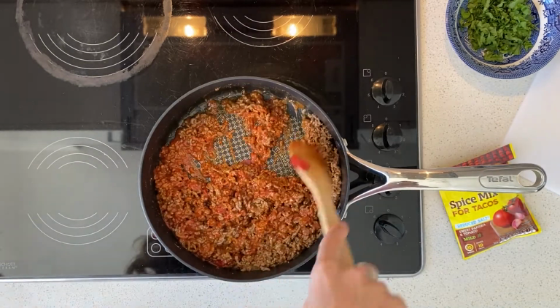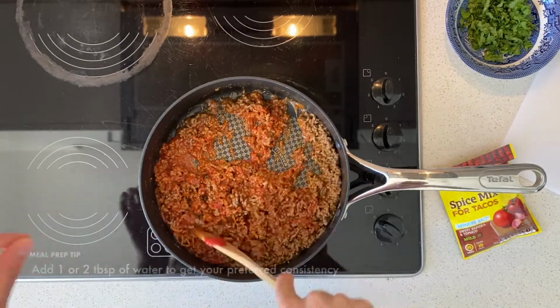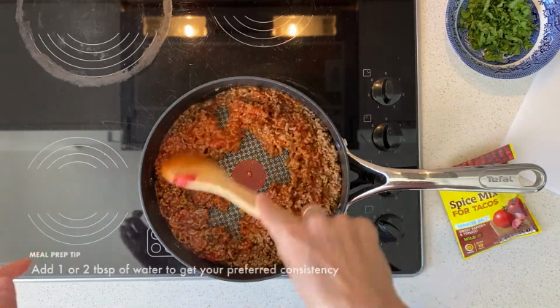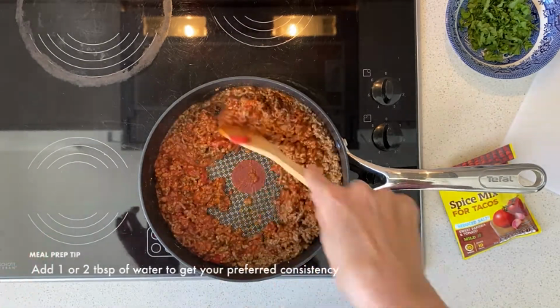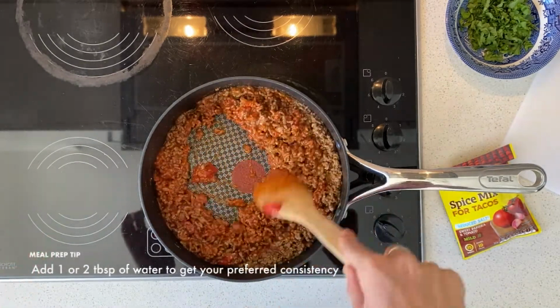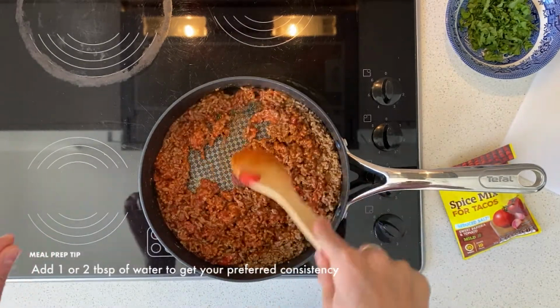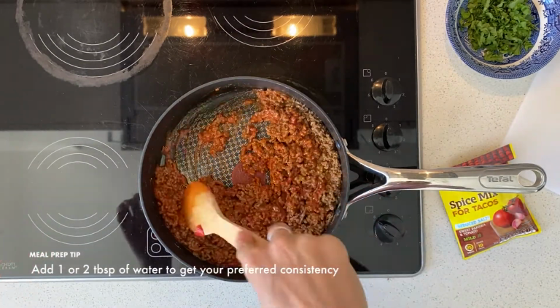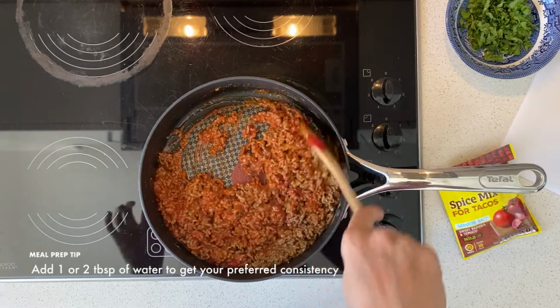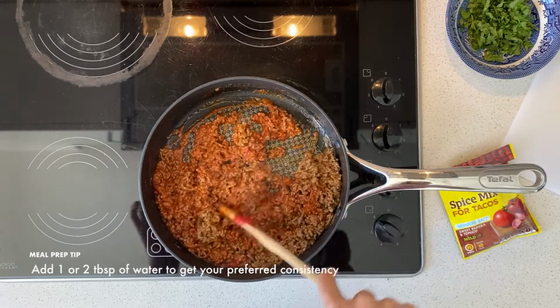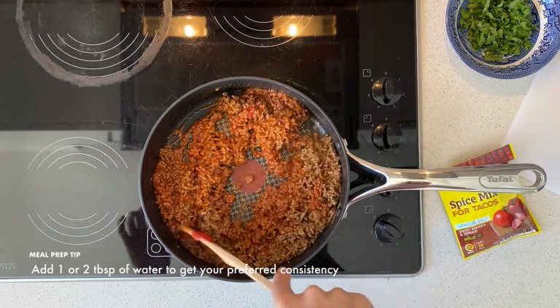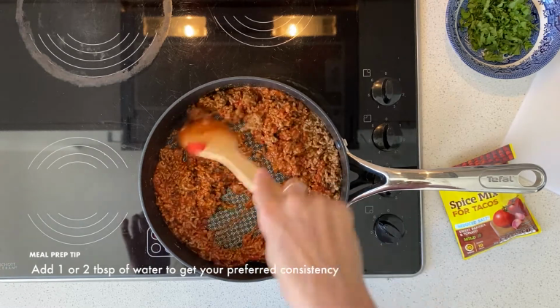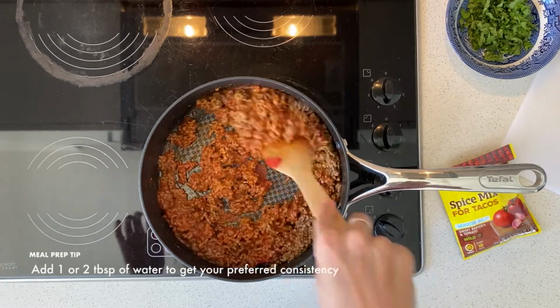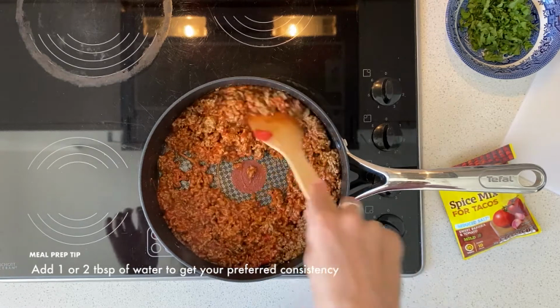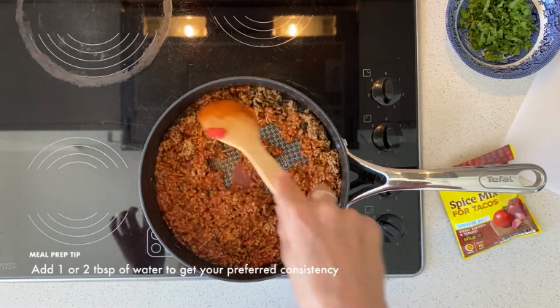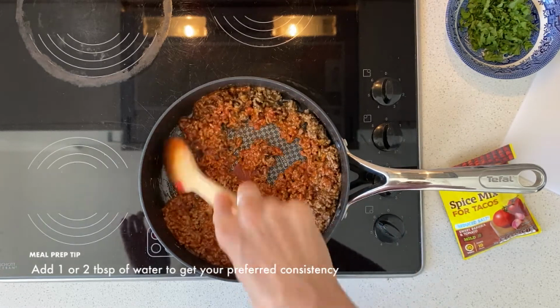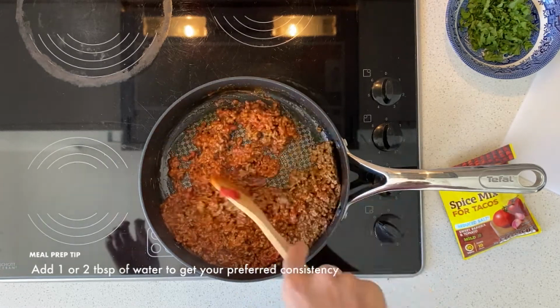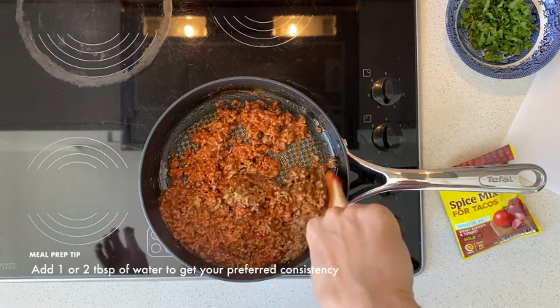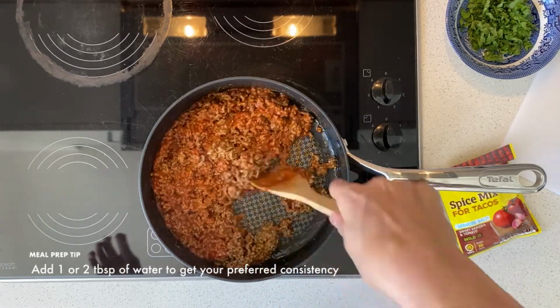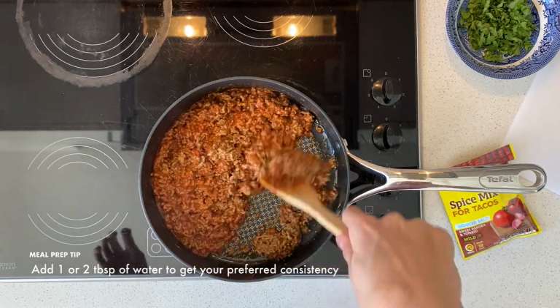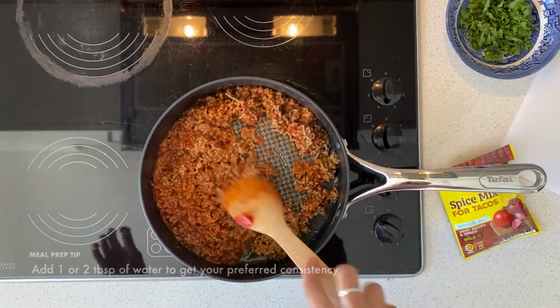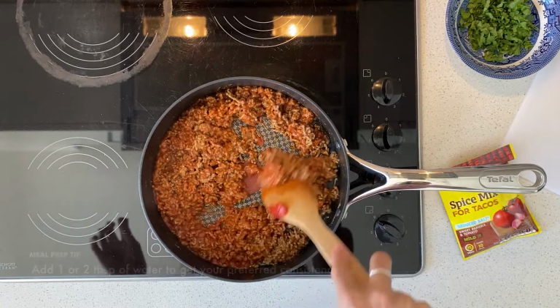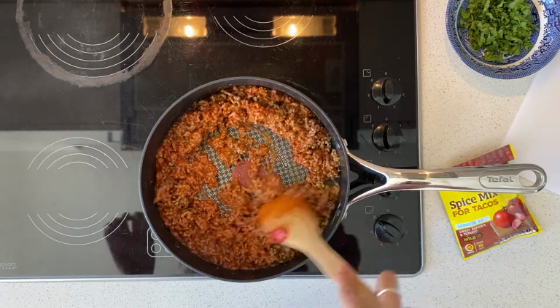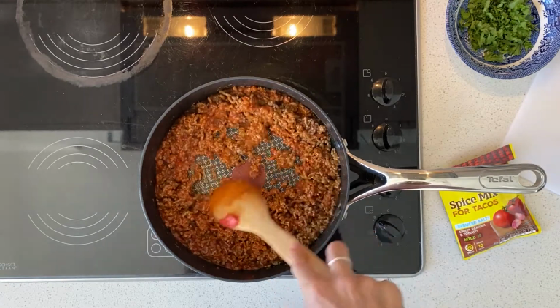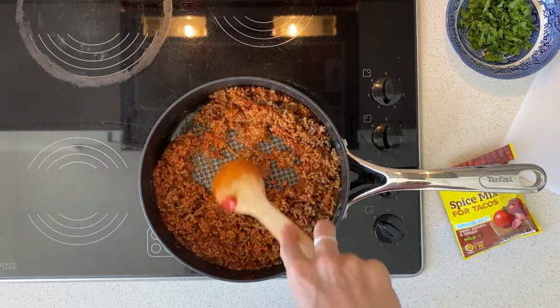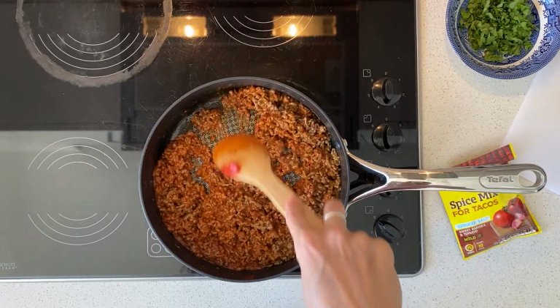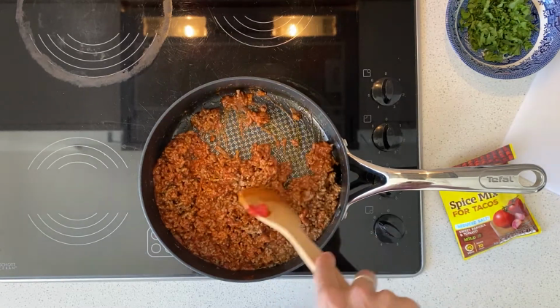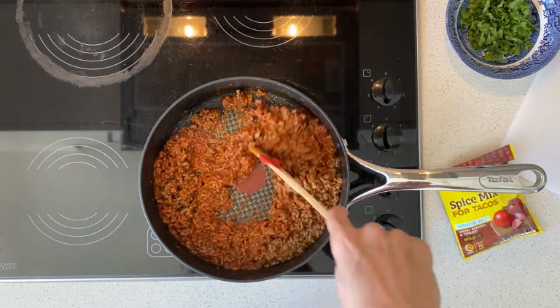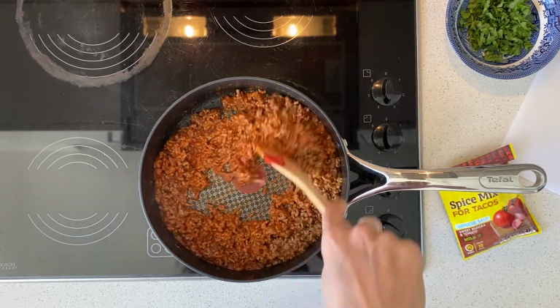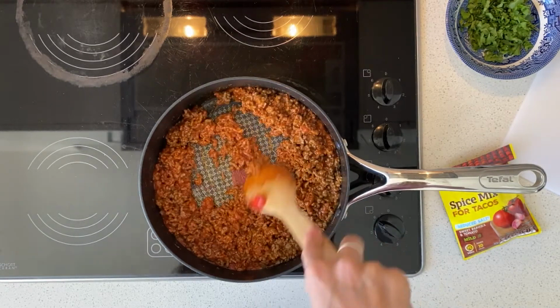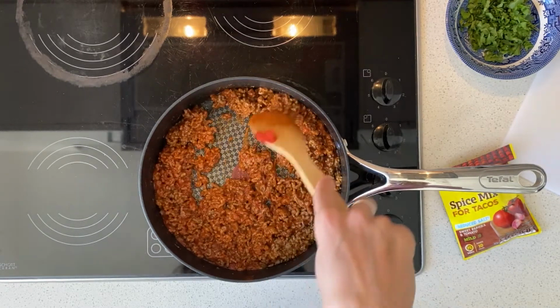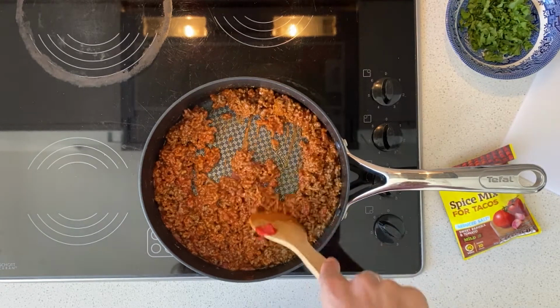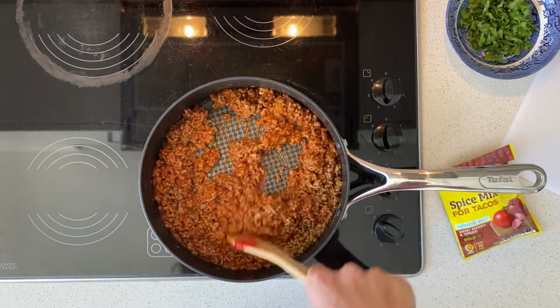Now if this gets too dry, you can always add one or two tablespoons of water until you get it to a consistency that you prefer. But that's looking pretty good, and I'm just going to cook it for another few minutes until it's ready.